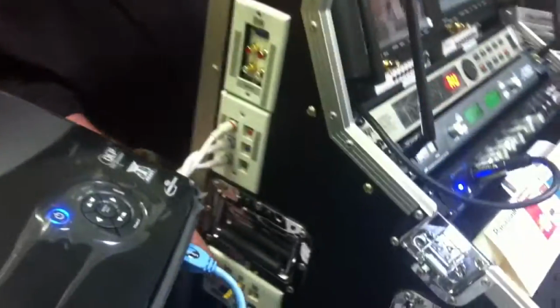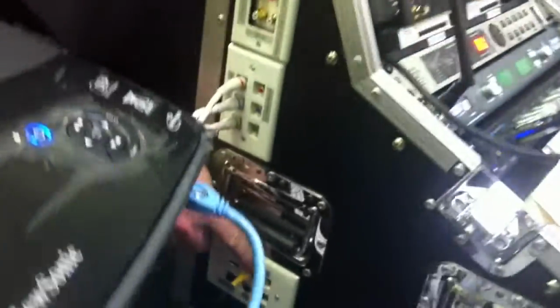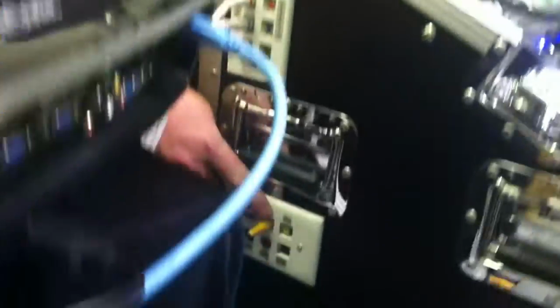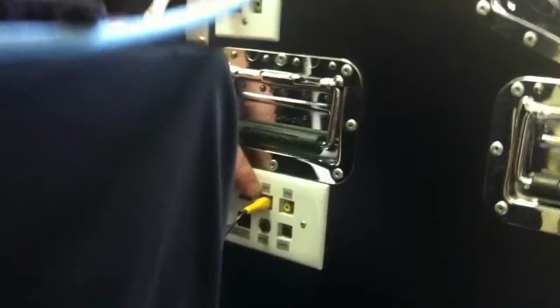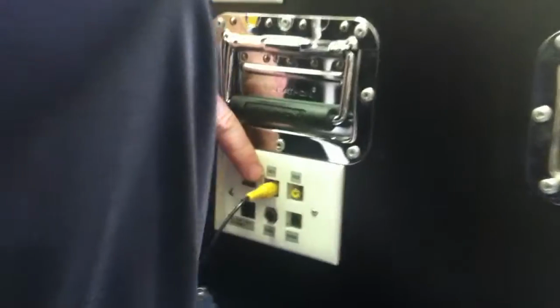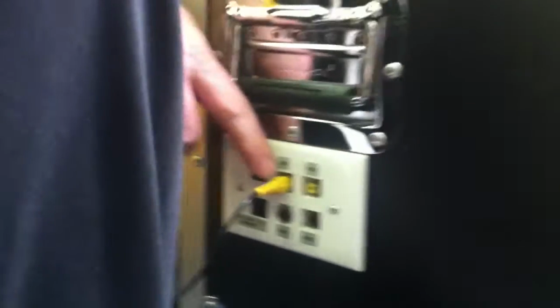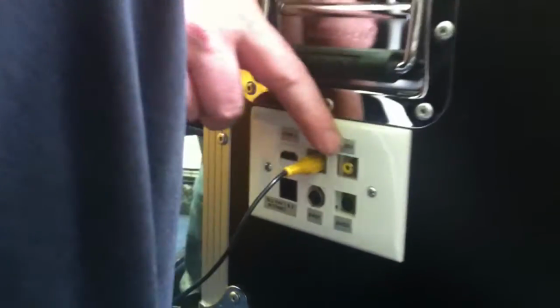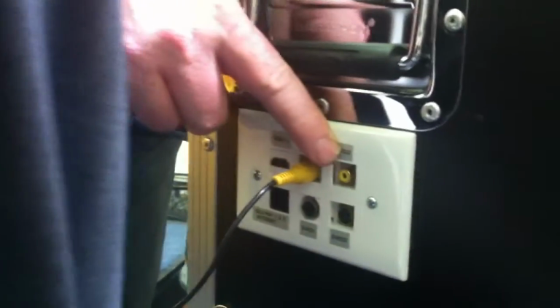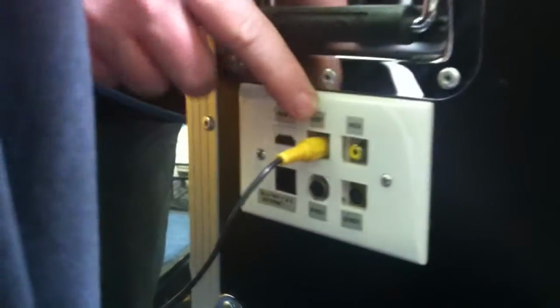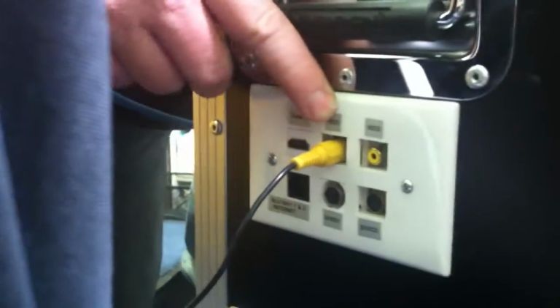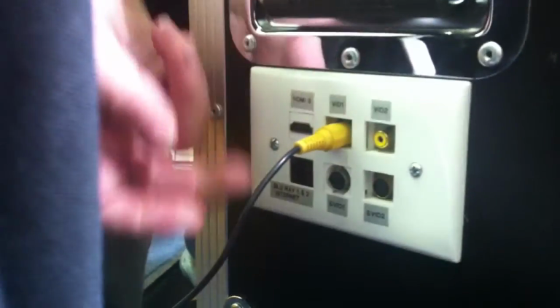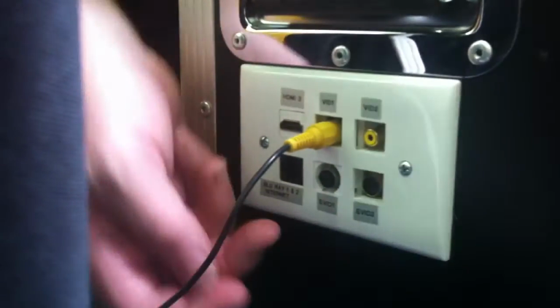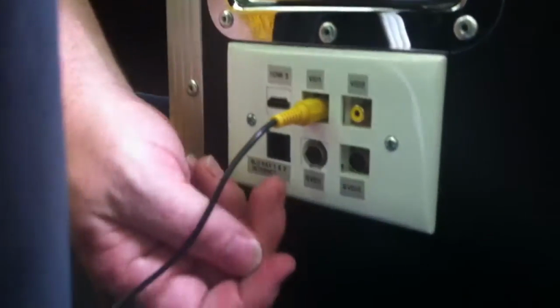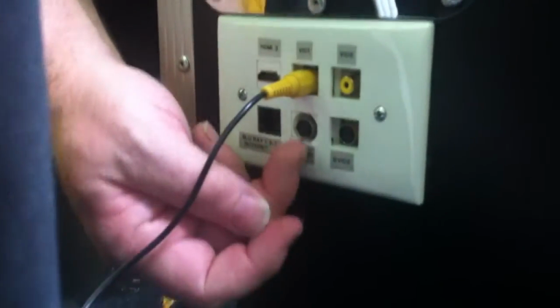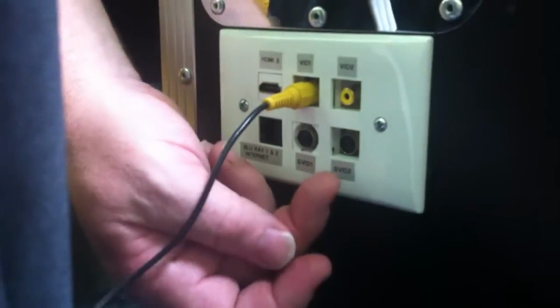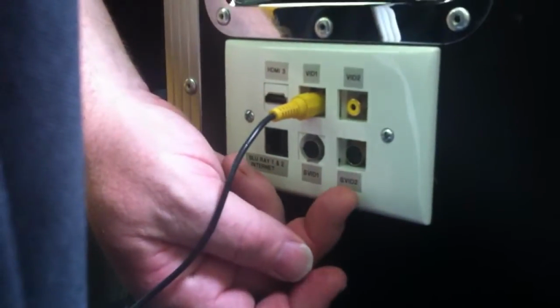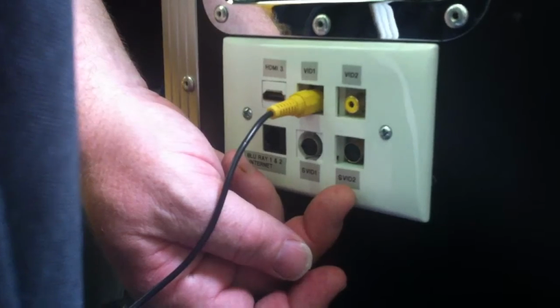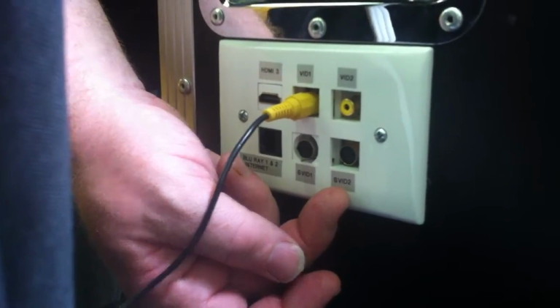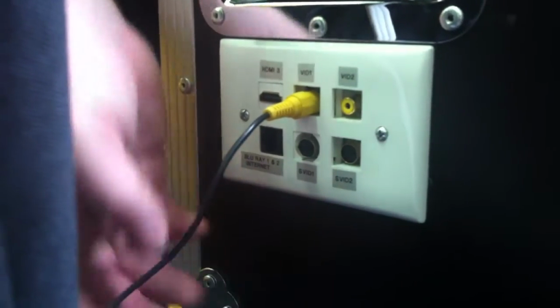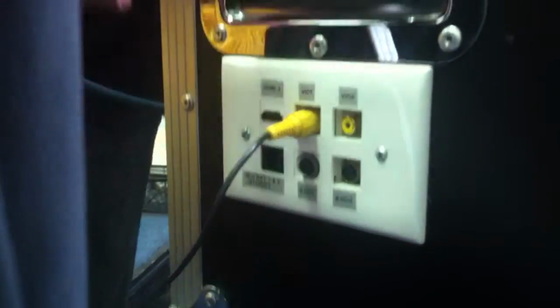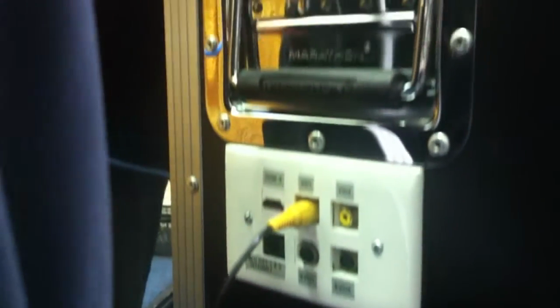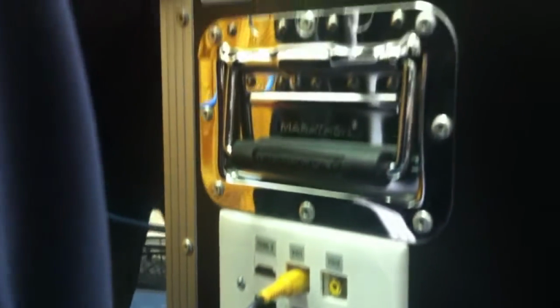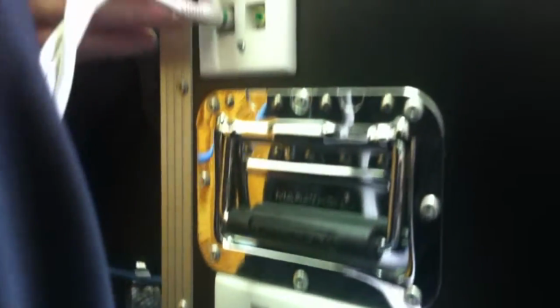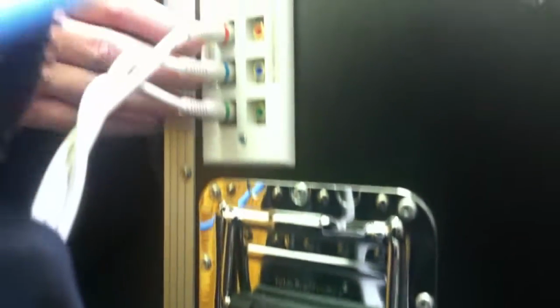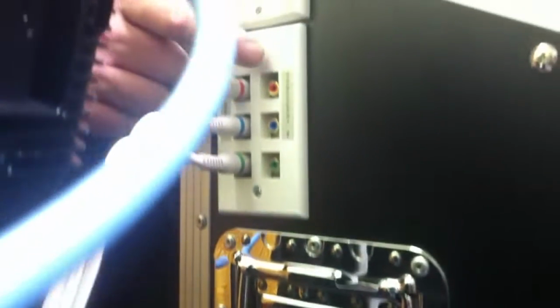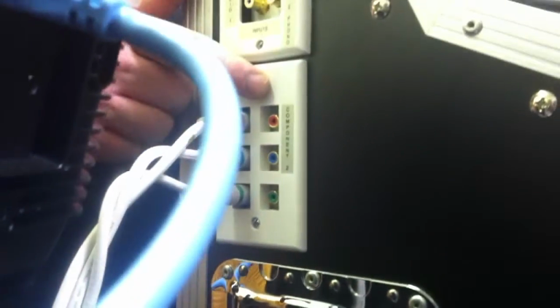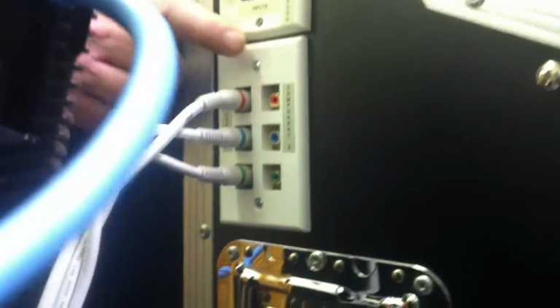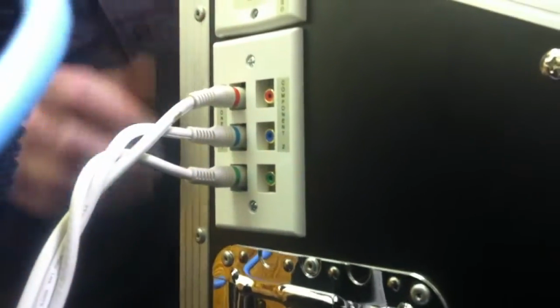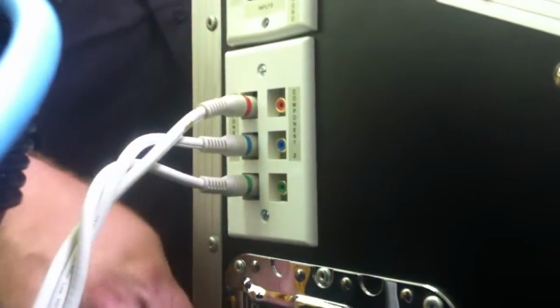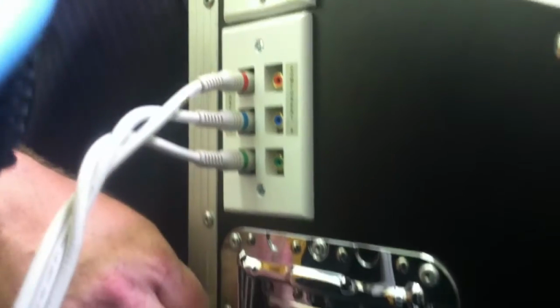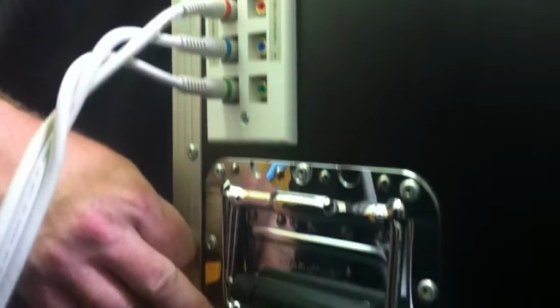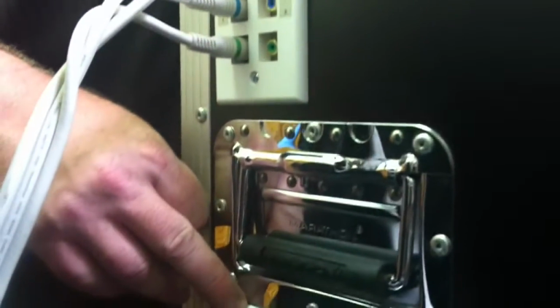You've got two video composite RCA inputs, and below that, we even have two S-video inputs. Going up above that, we've got two component inputs, and we have an HDMI input.